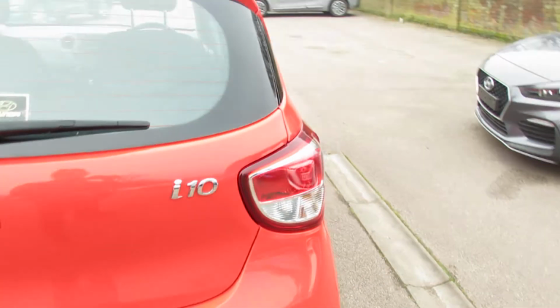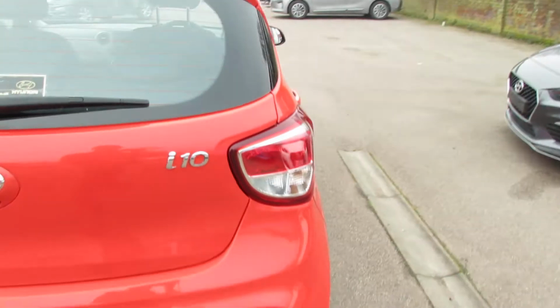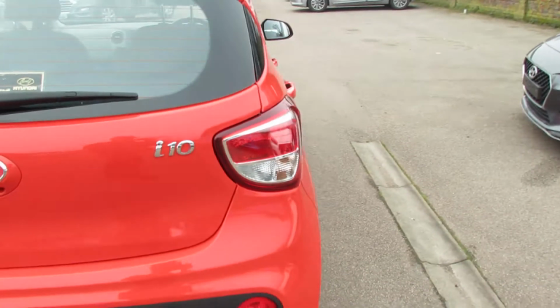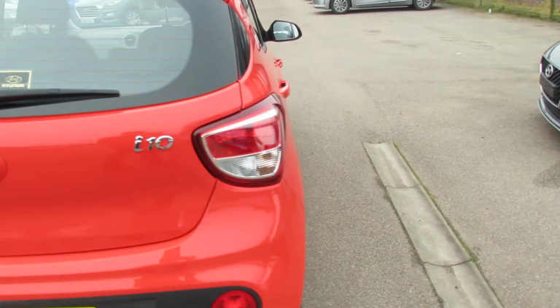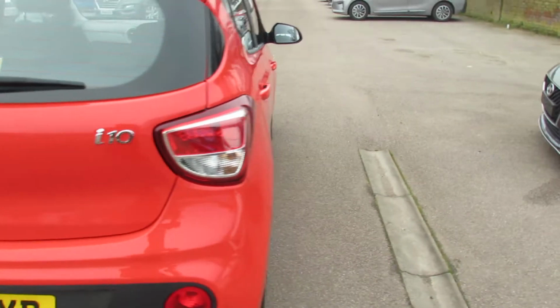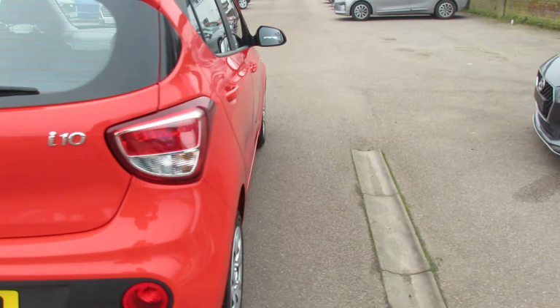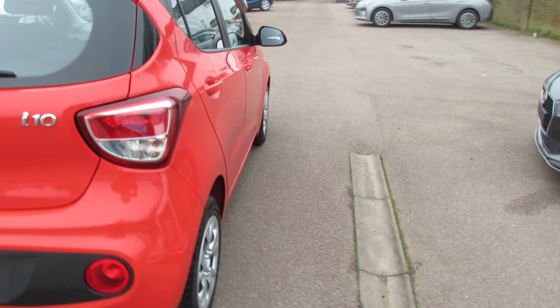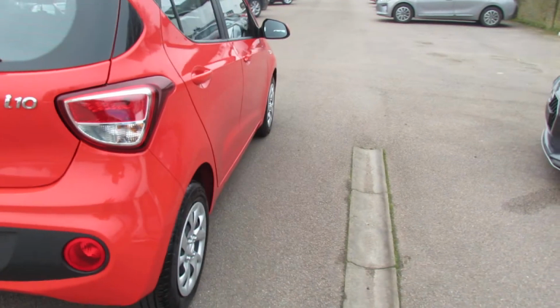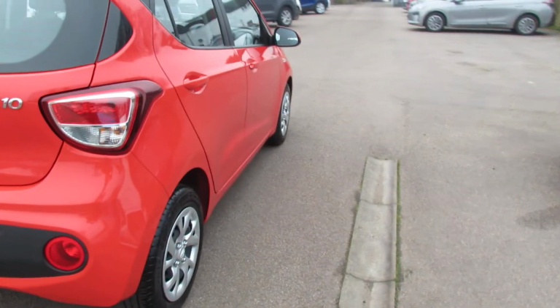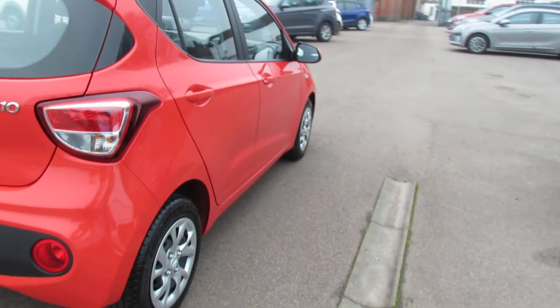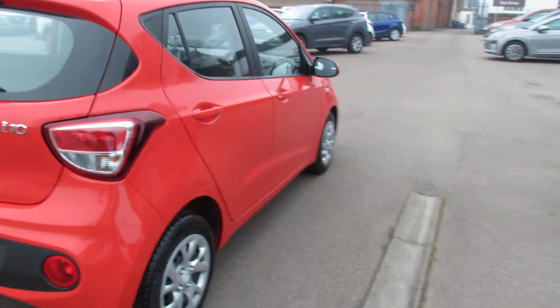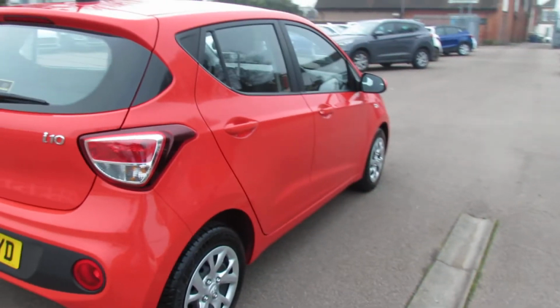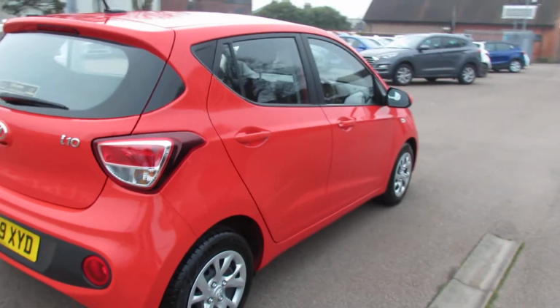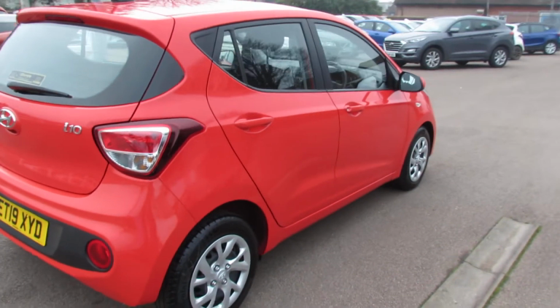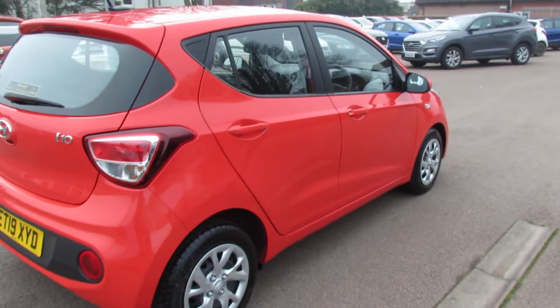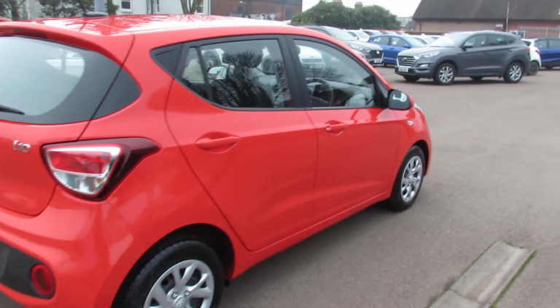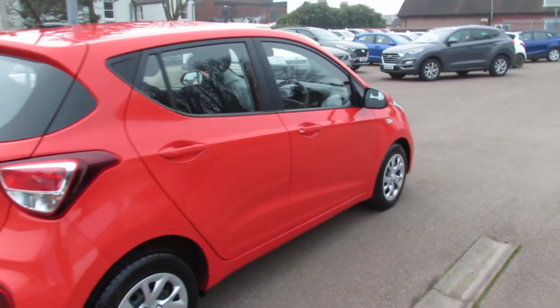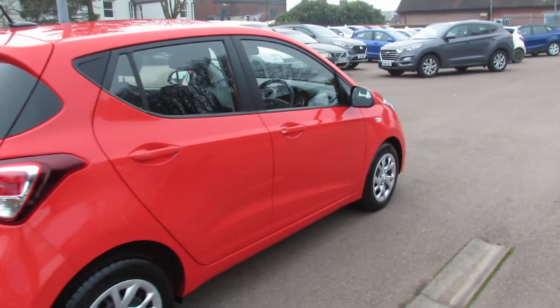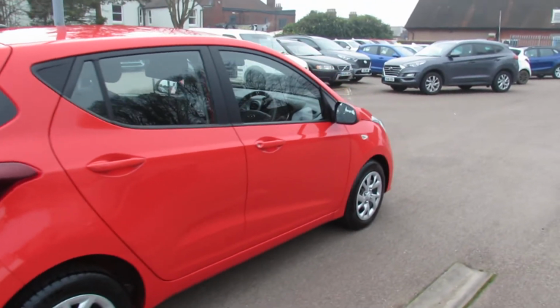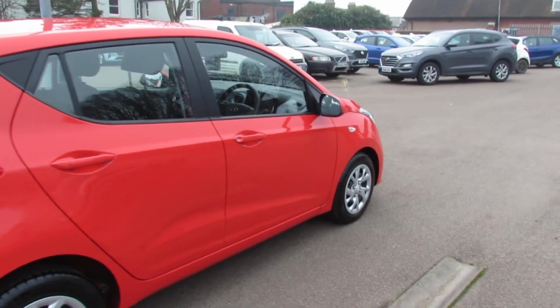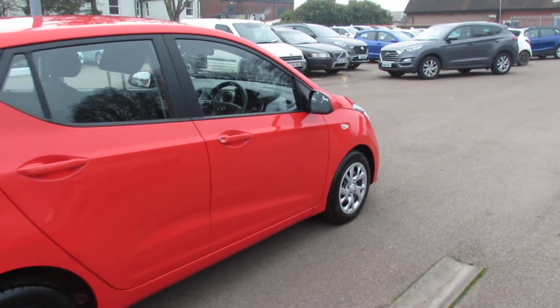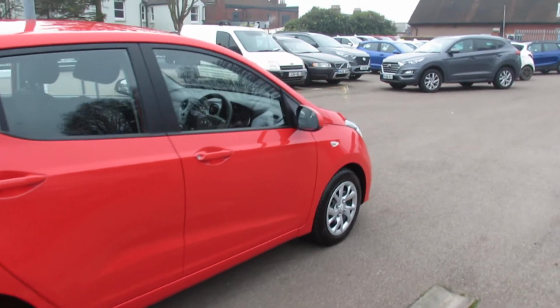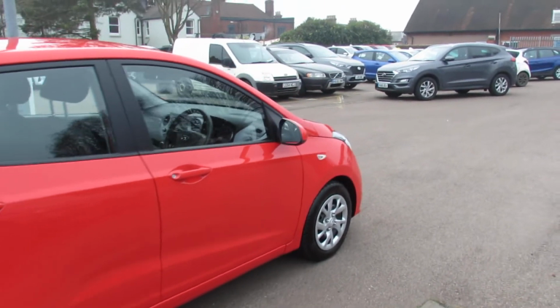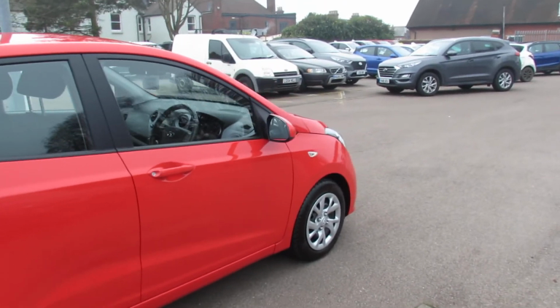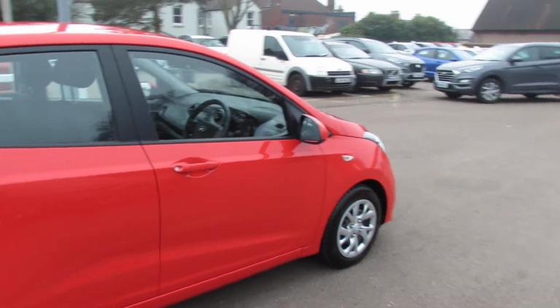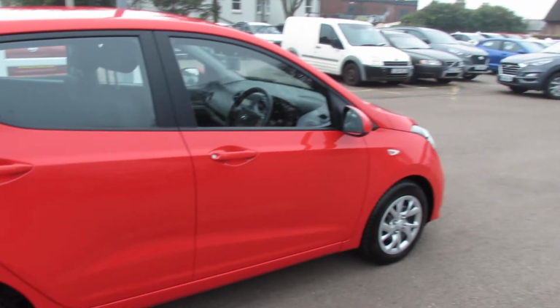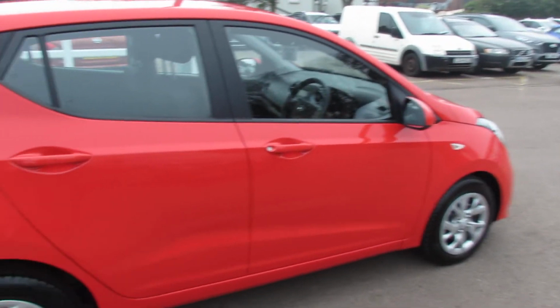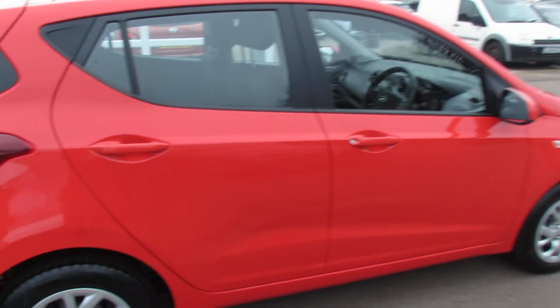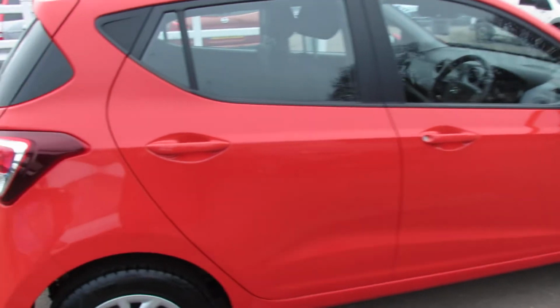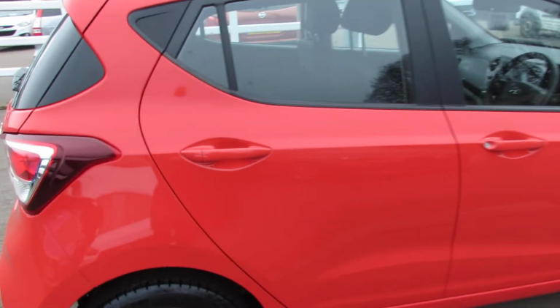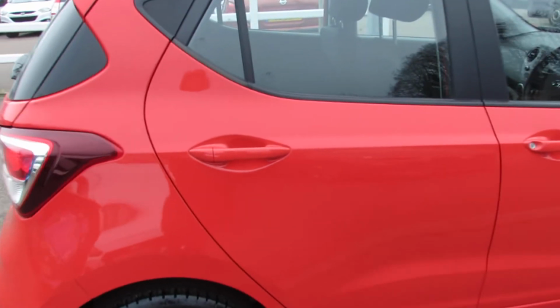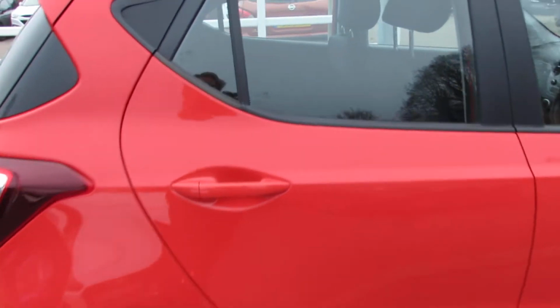This is a one owner car and it's done low mileage - I'll show you that when we get on the inside. As you can probably see from this video, it's been very nicely kept.